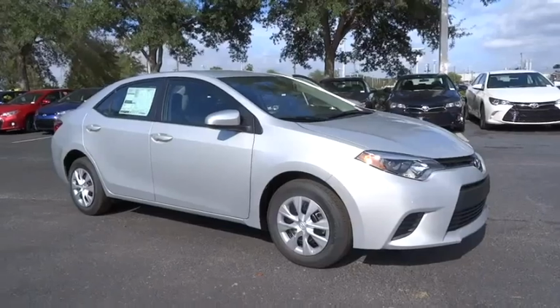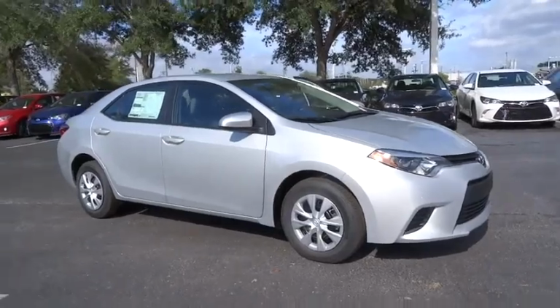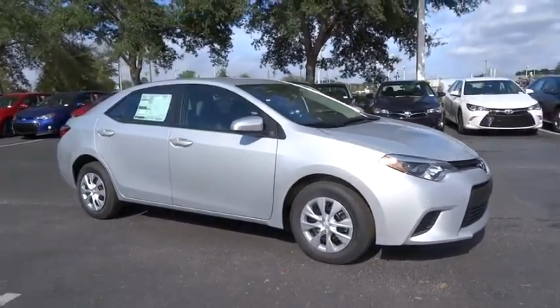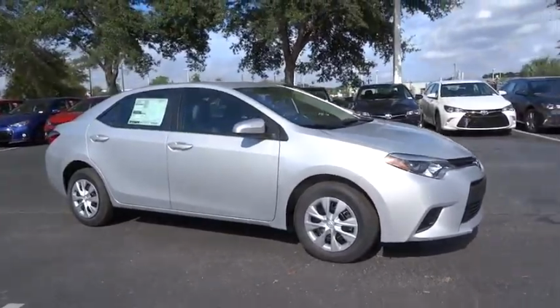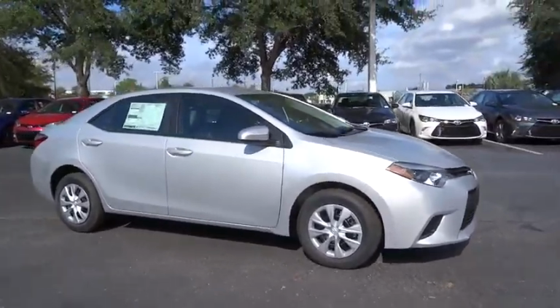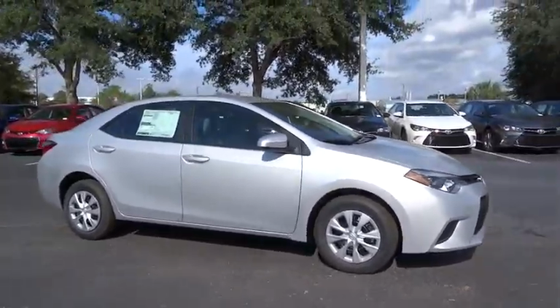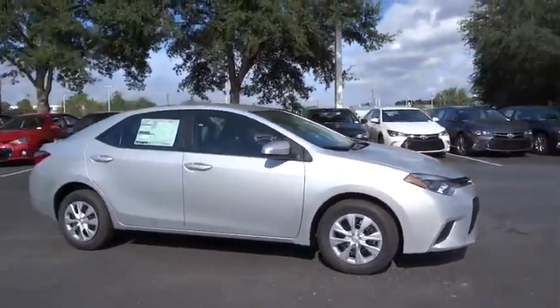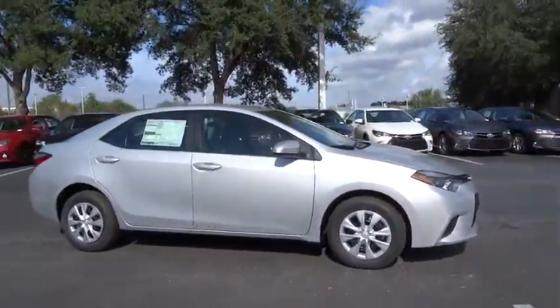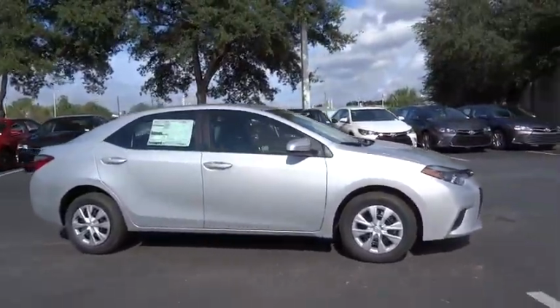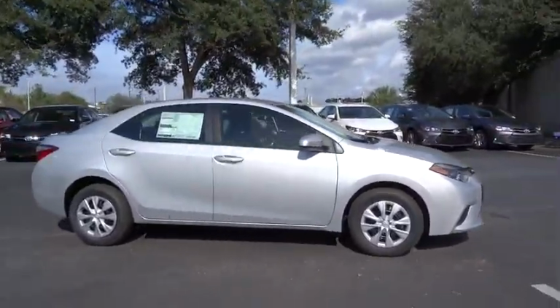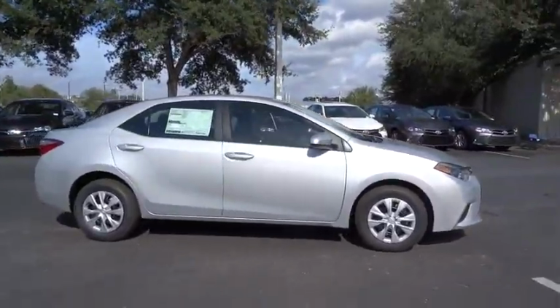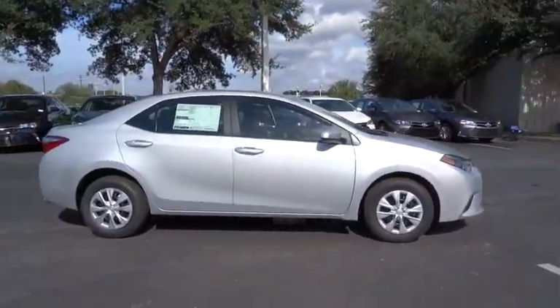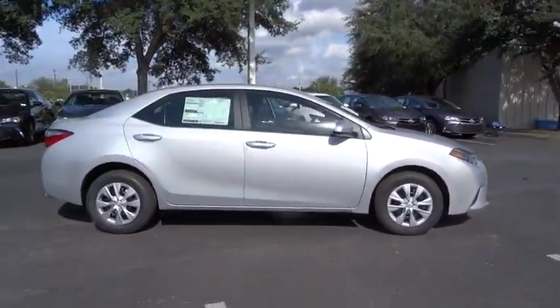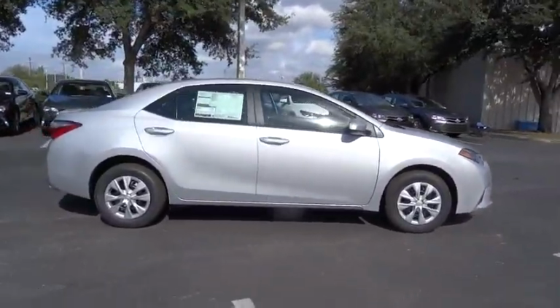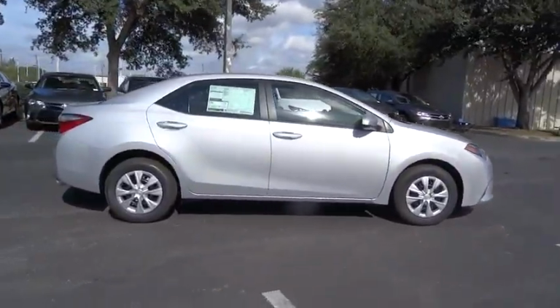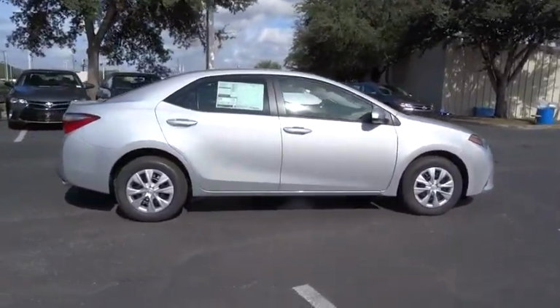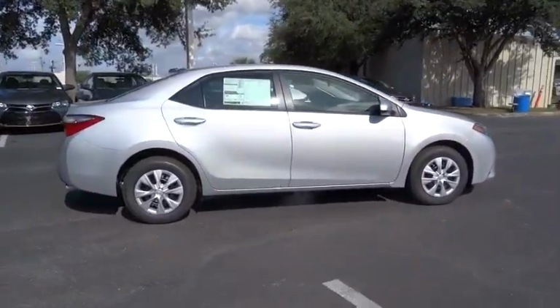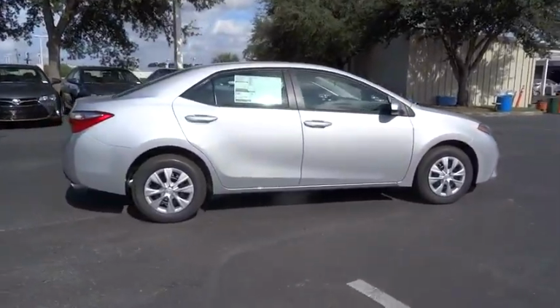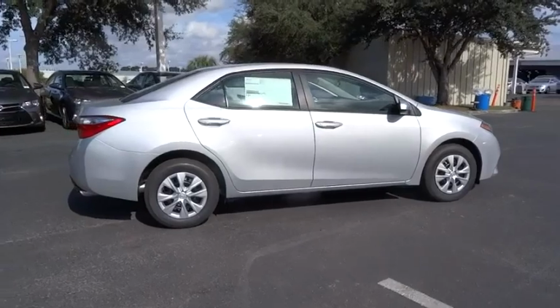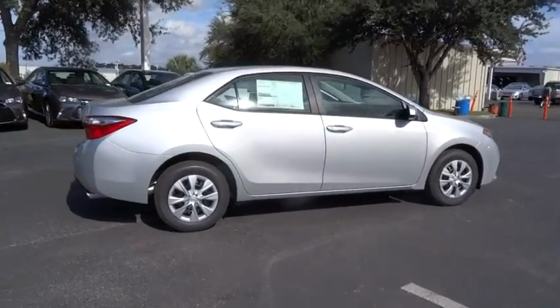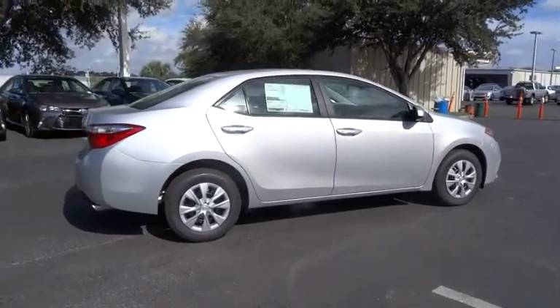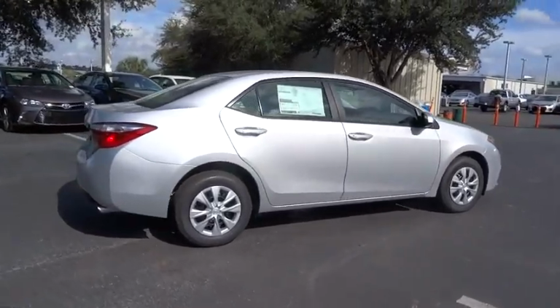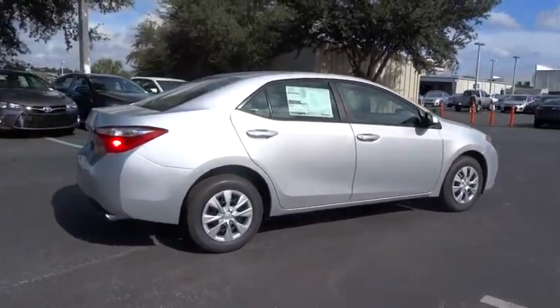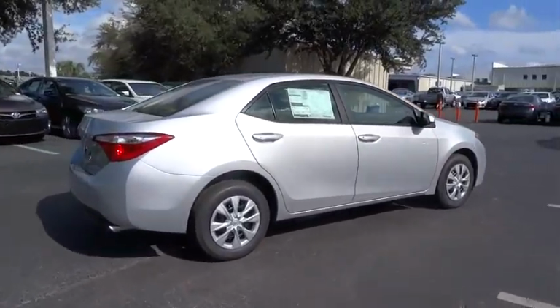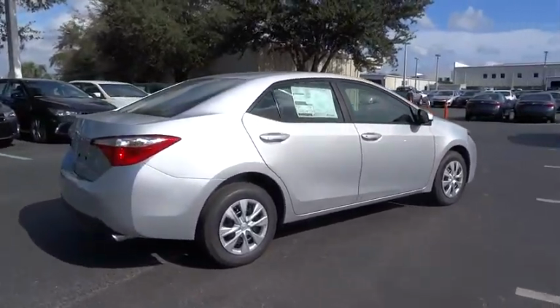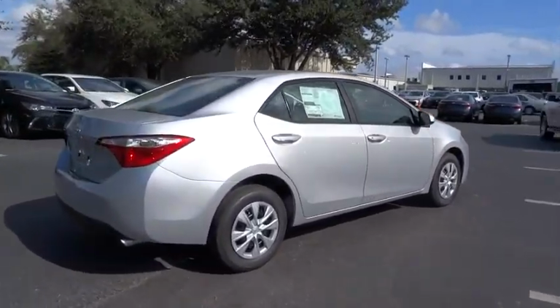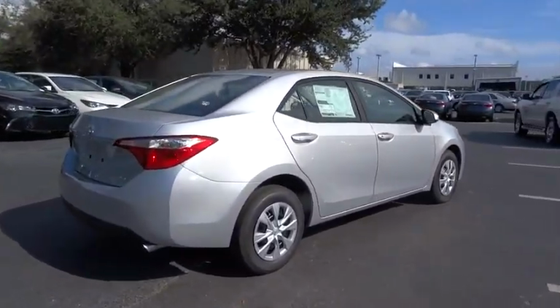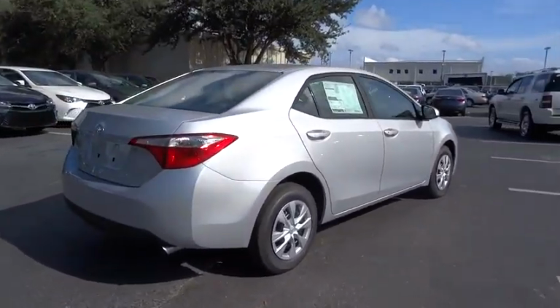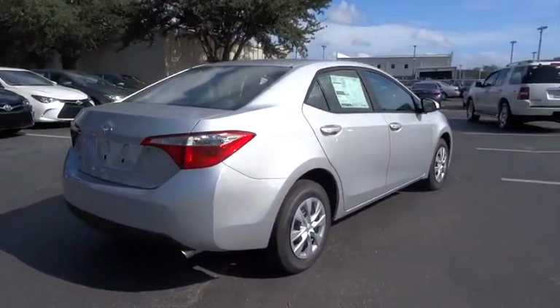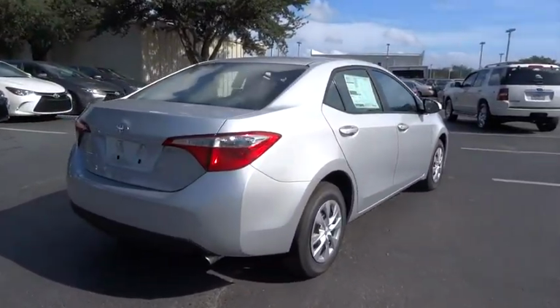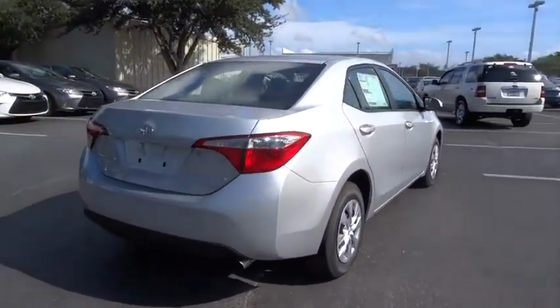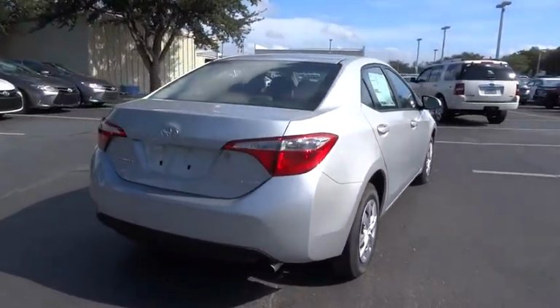2016 Corolla. The Corolla is still a great option for those who want dependability, comfort, and value. Here are some of this vehicle's great options.